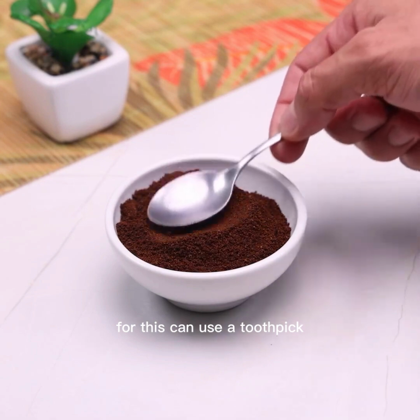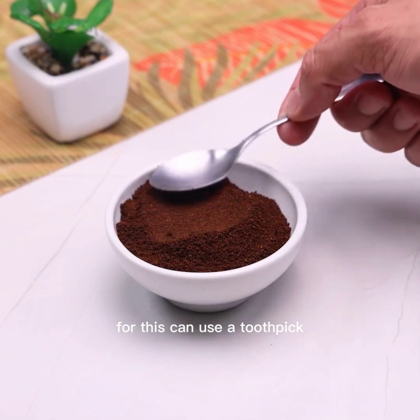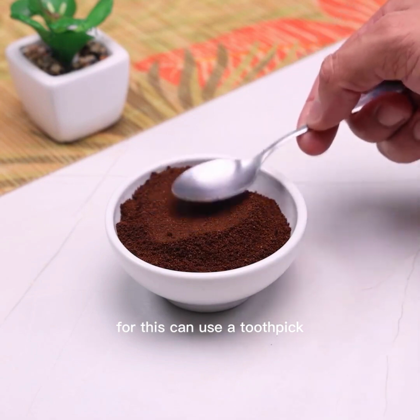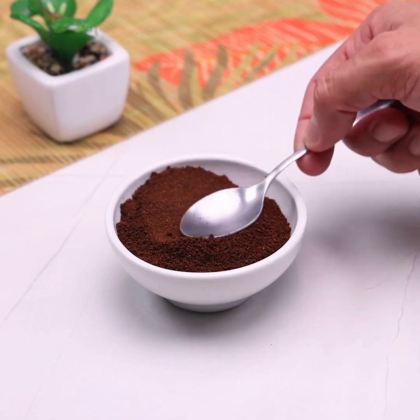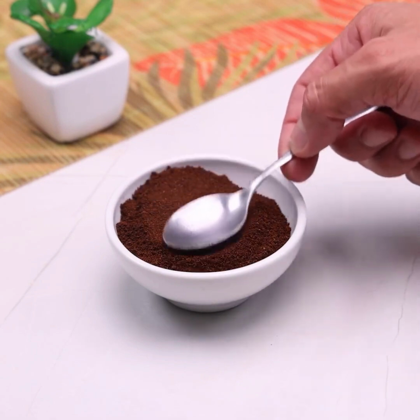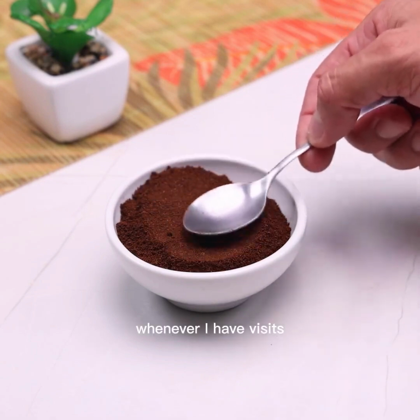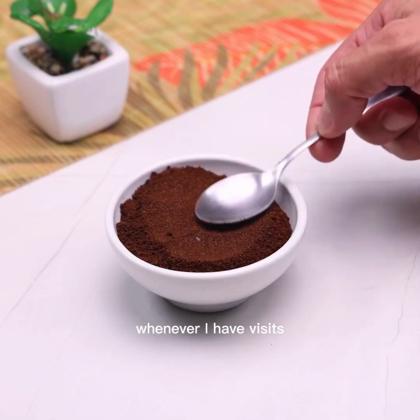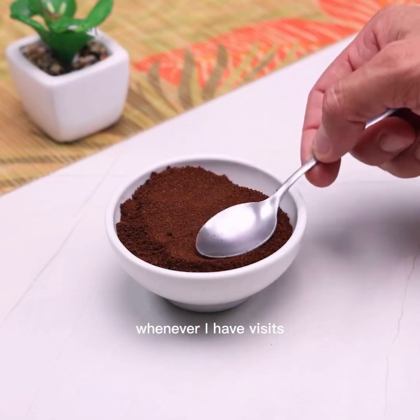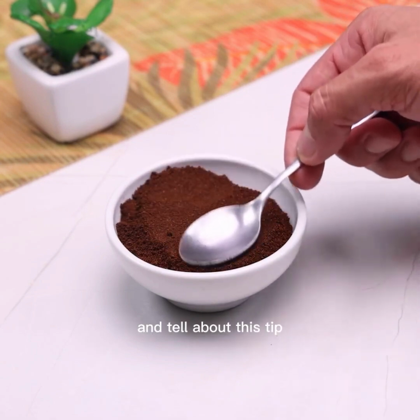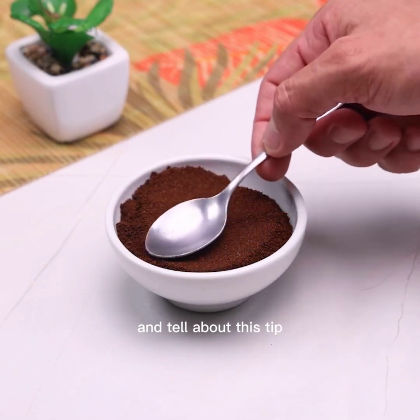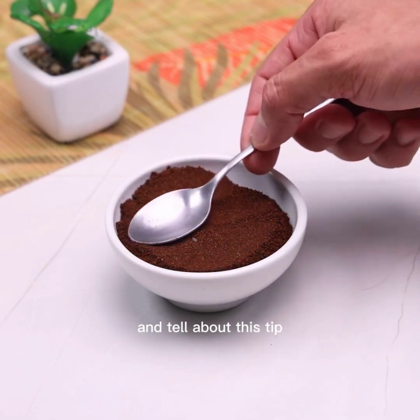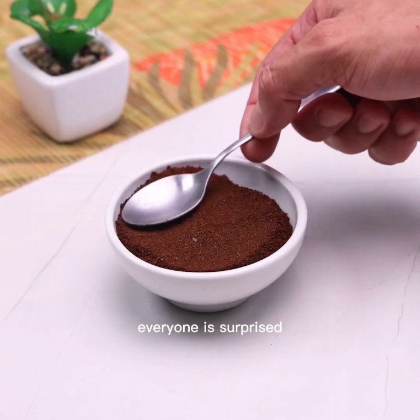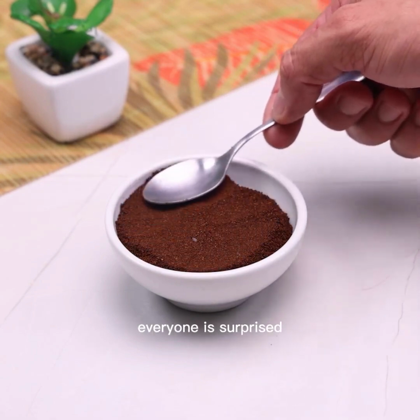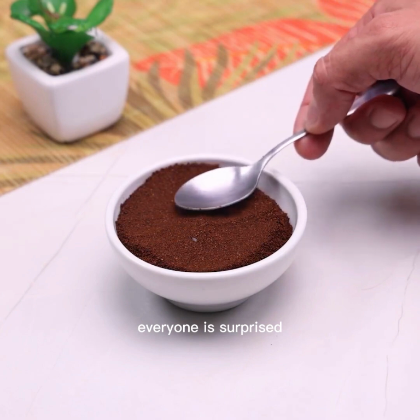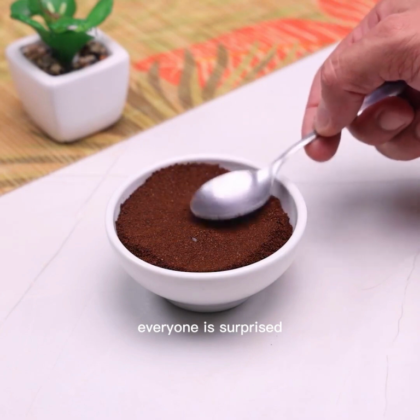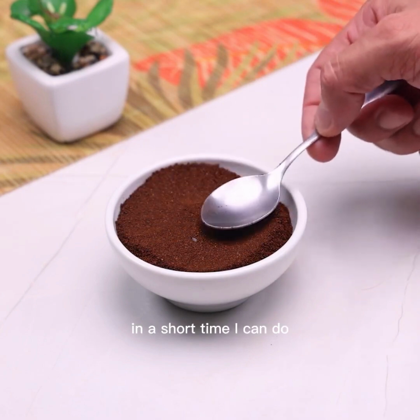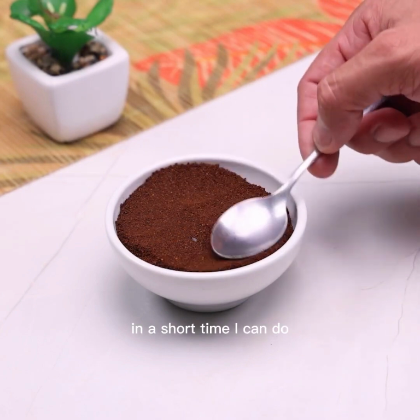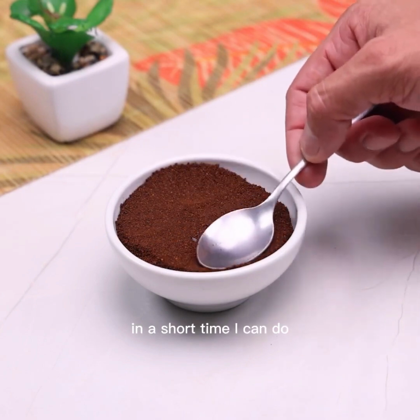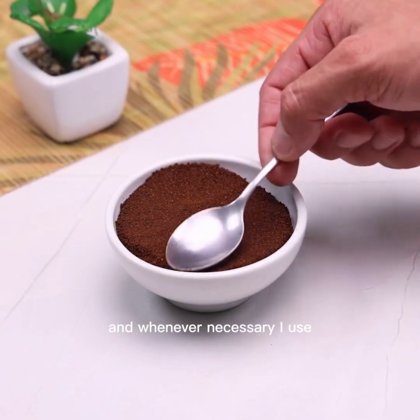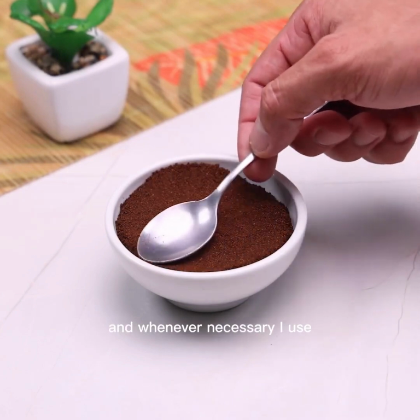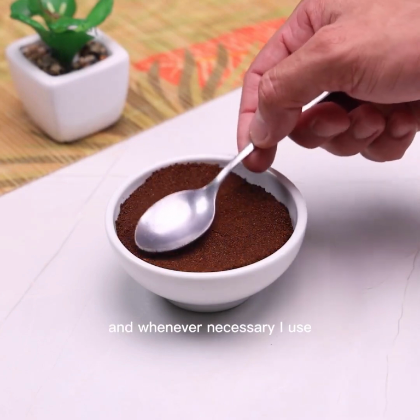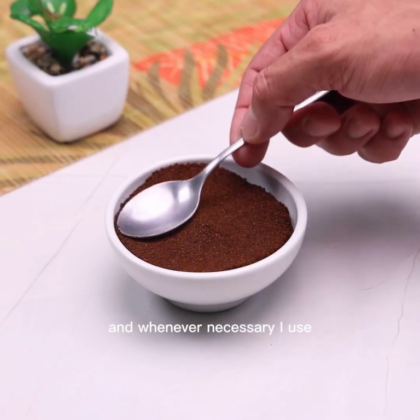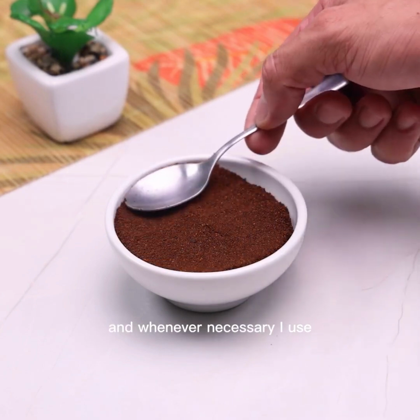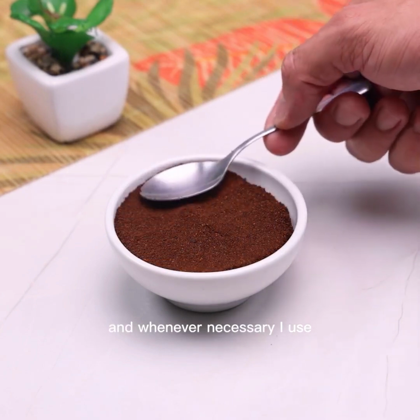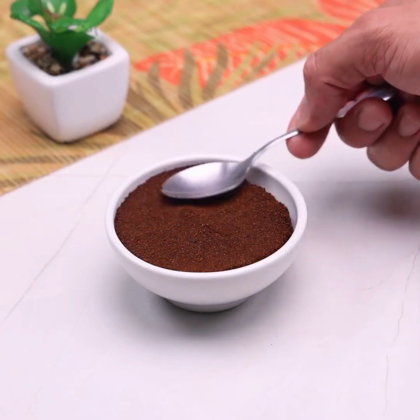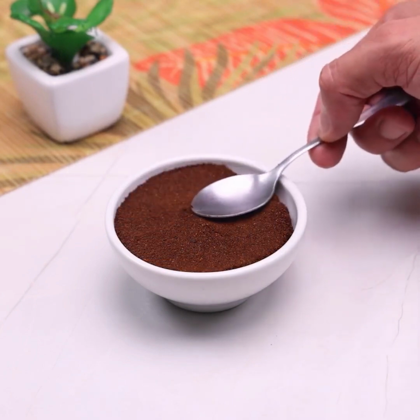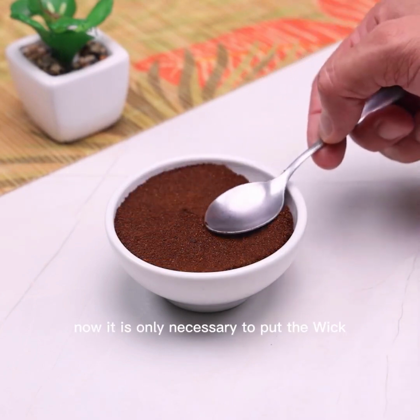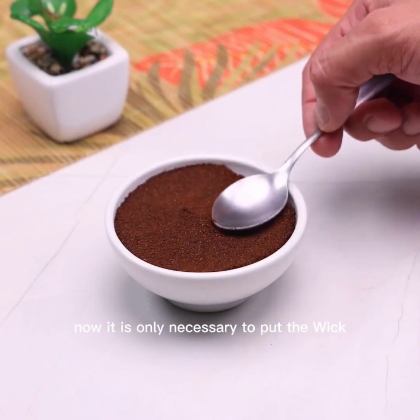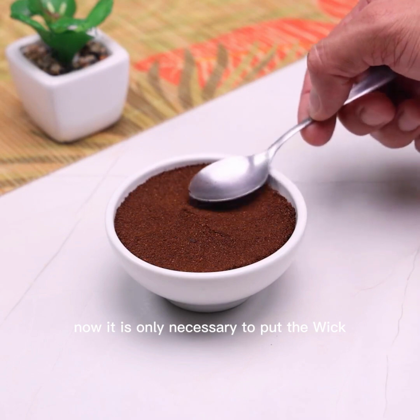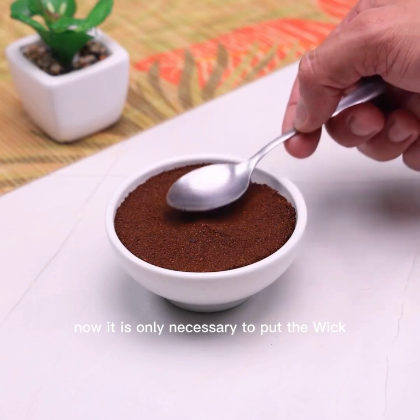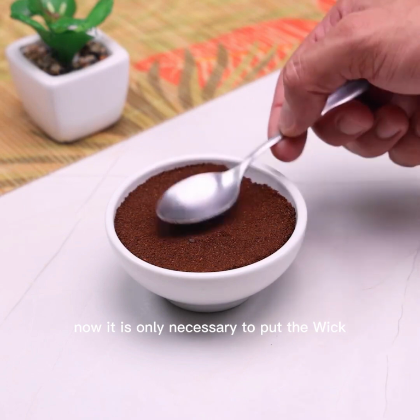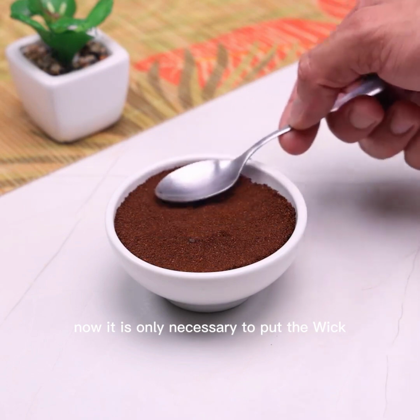For this you can use a toothpick. Whenever I have visitors and tell them about this tip, everyone is surprised. In a short time it can be done, and I use it whenever necessary.